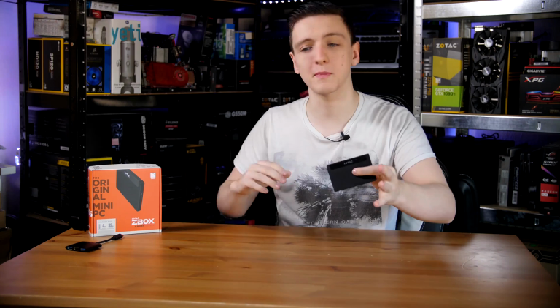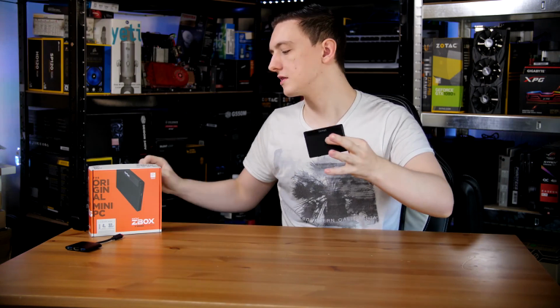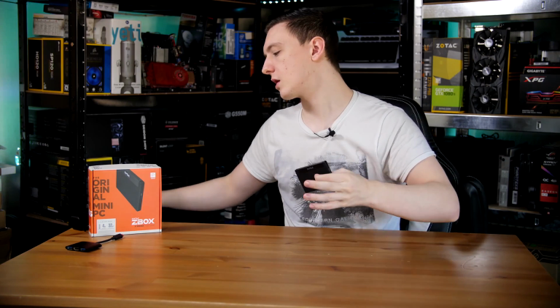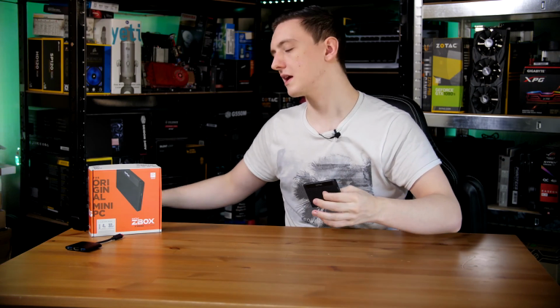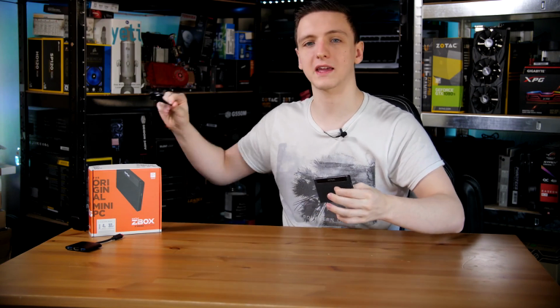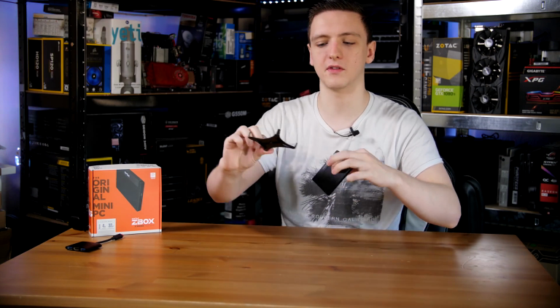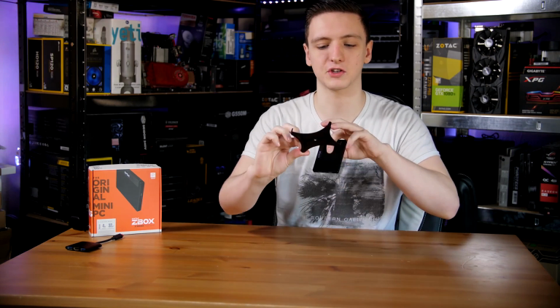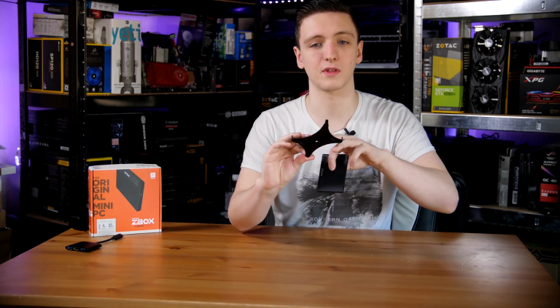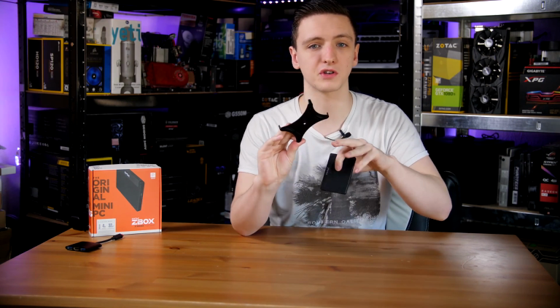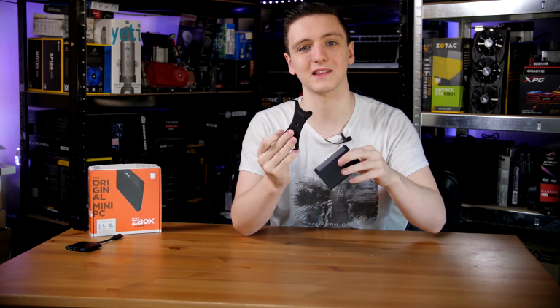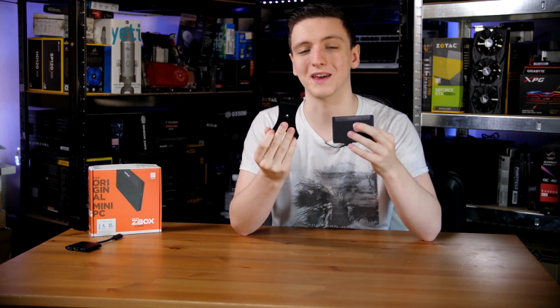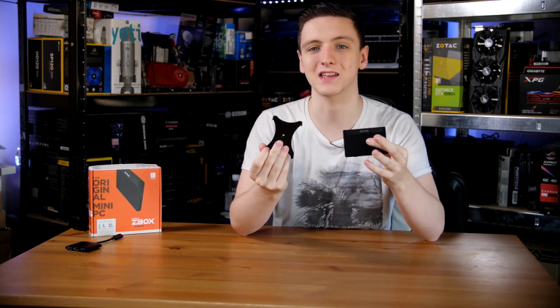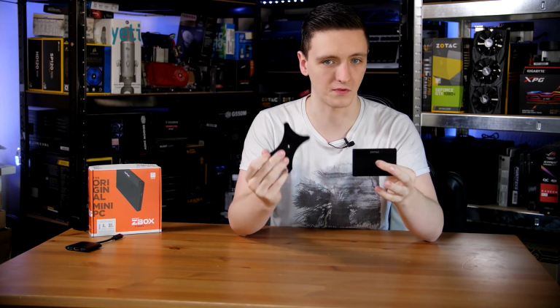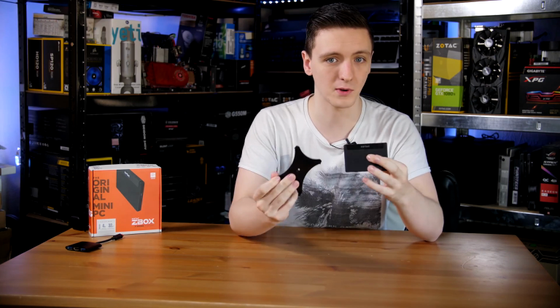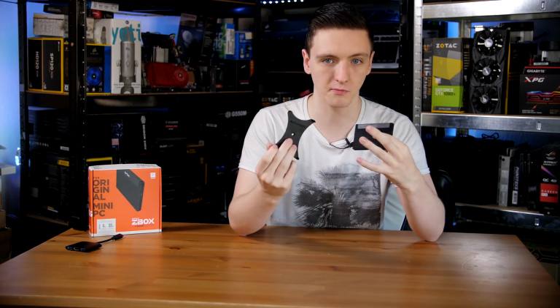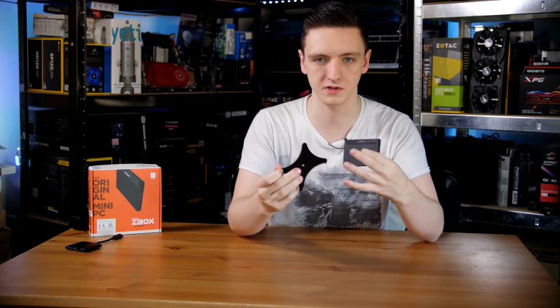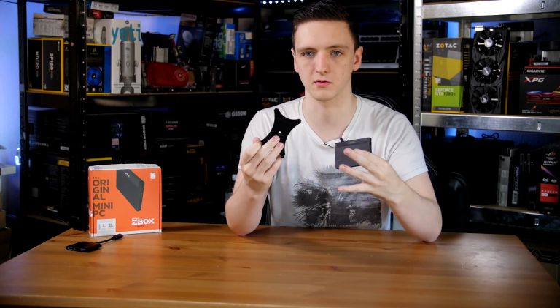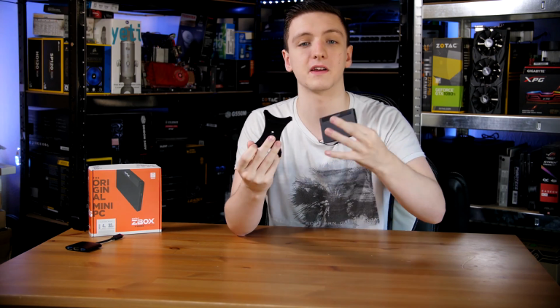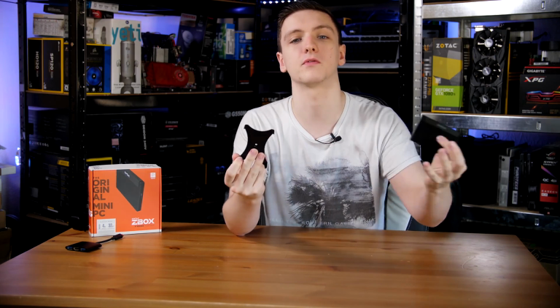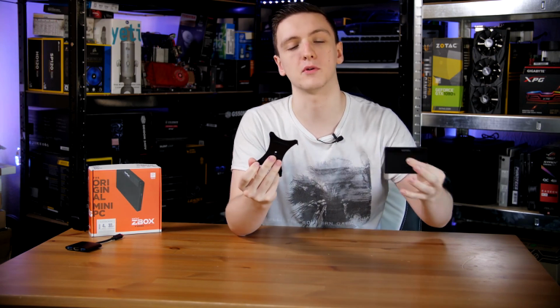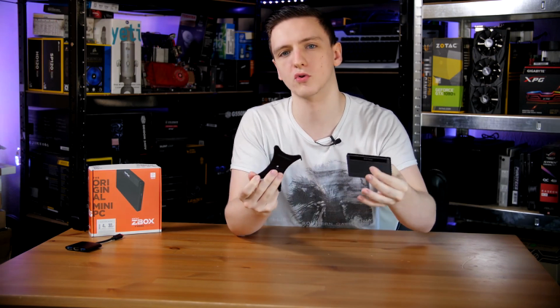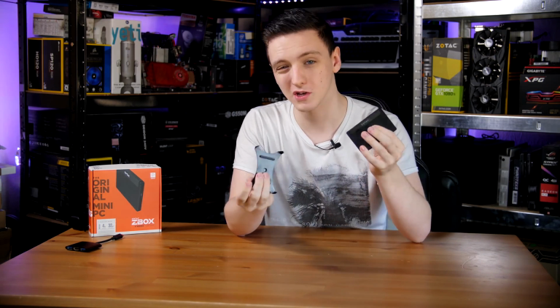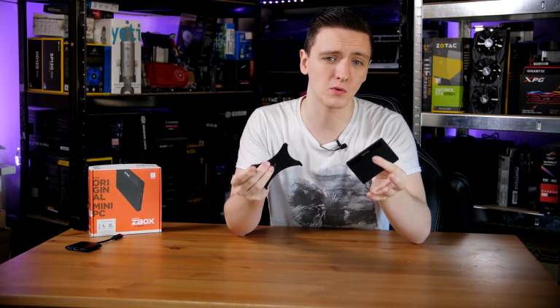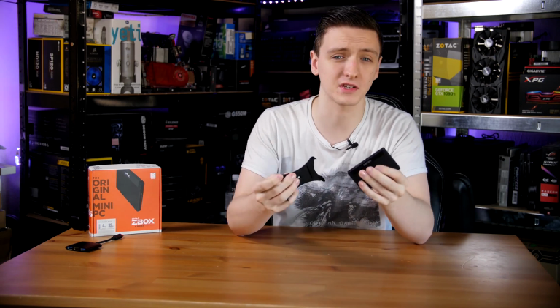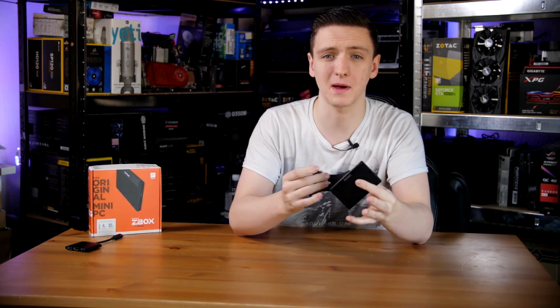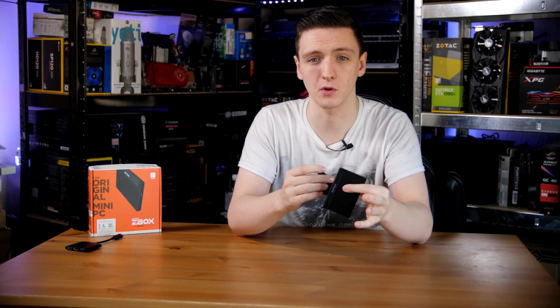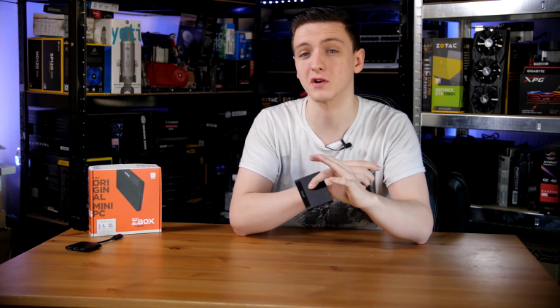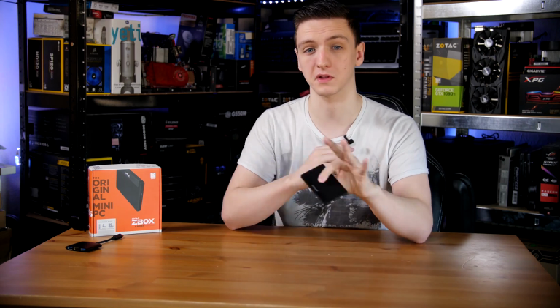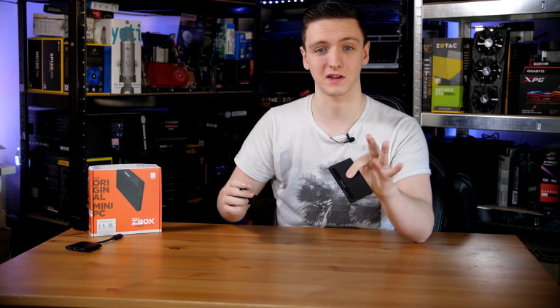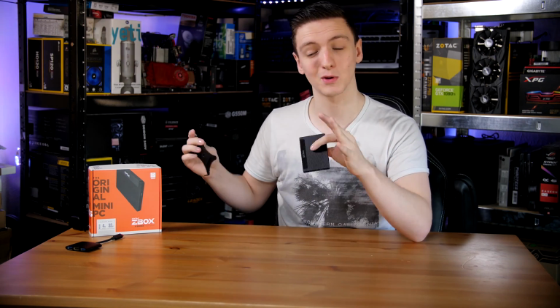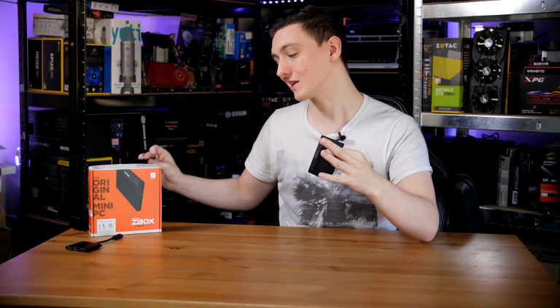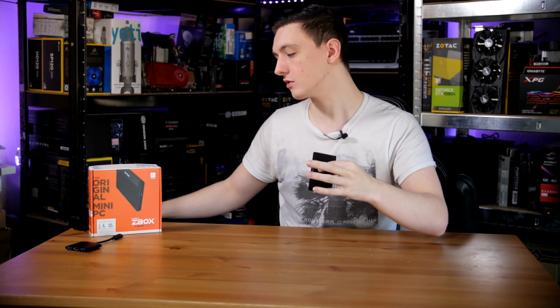It does come with a bracket and a screw that allows you to connect this to a single VESA mount screw, so if you want to attach this to the back of a monitor and completely forget about it, you can.